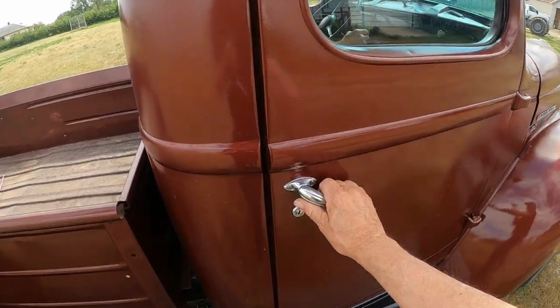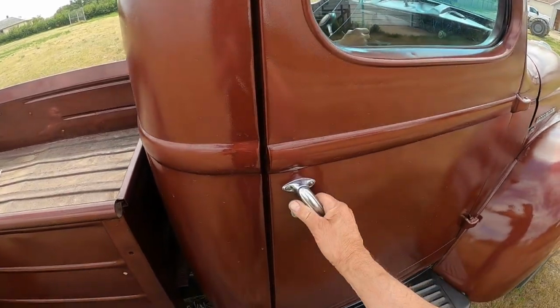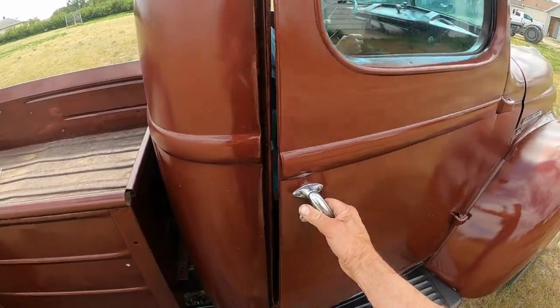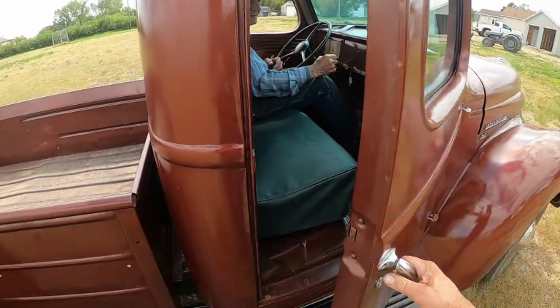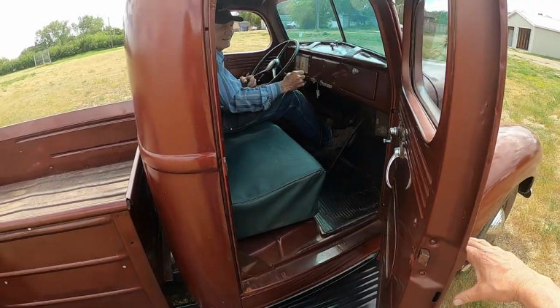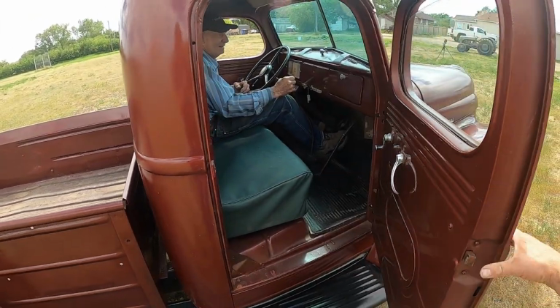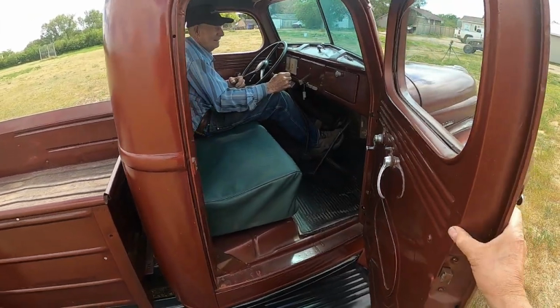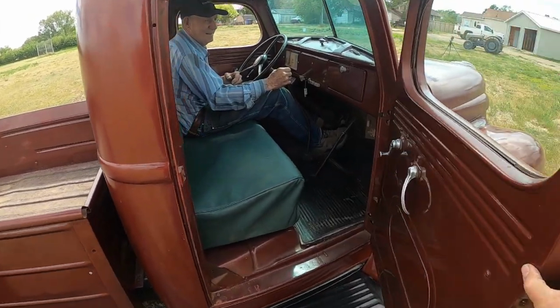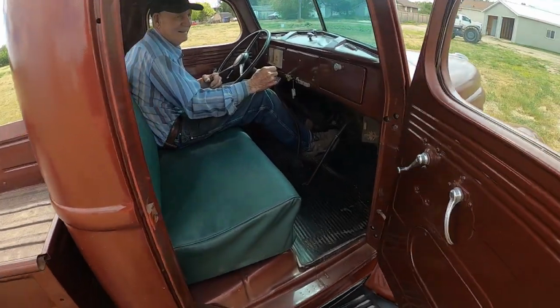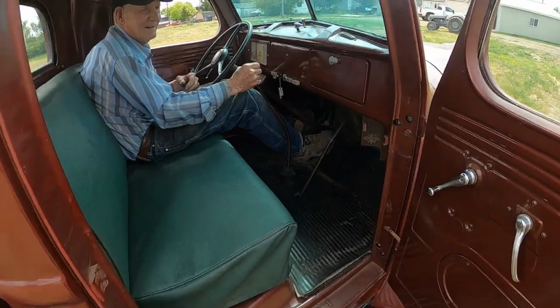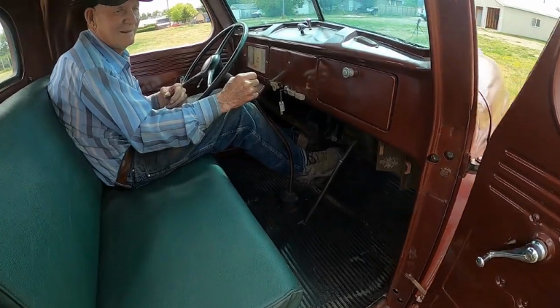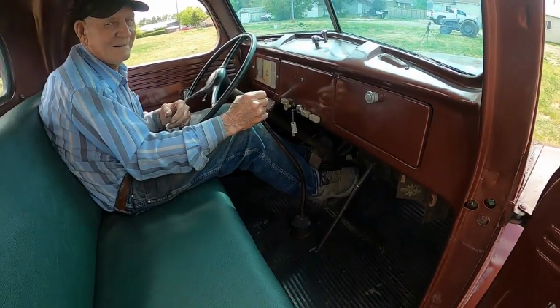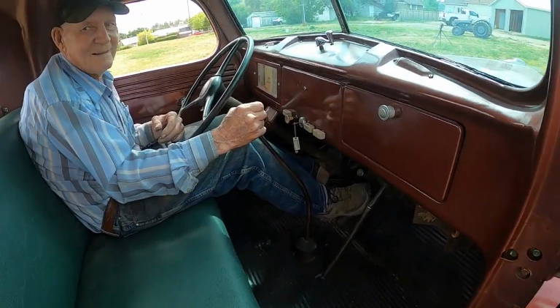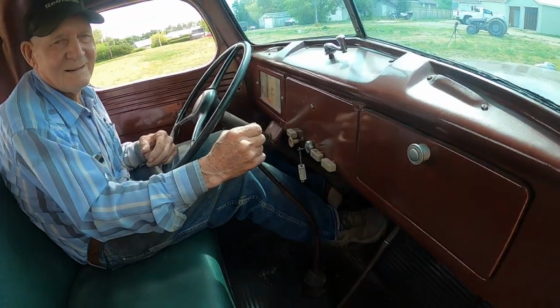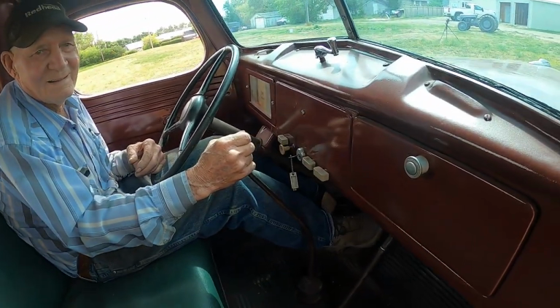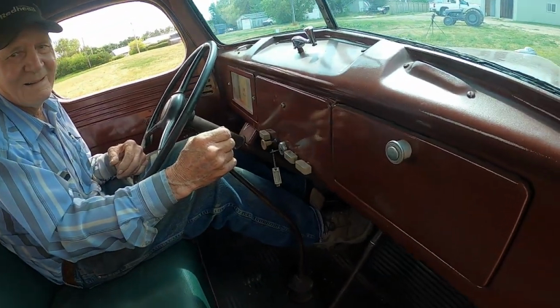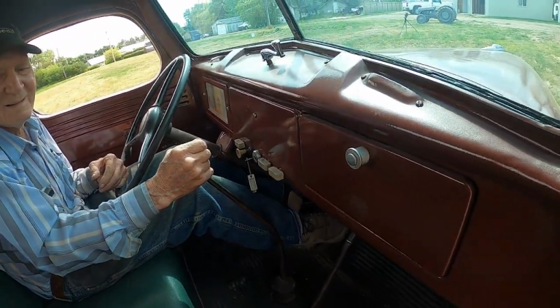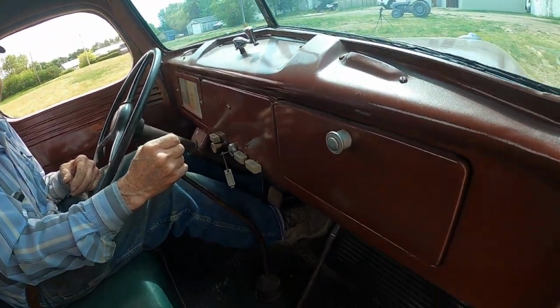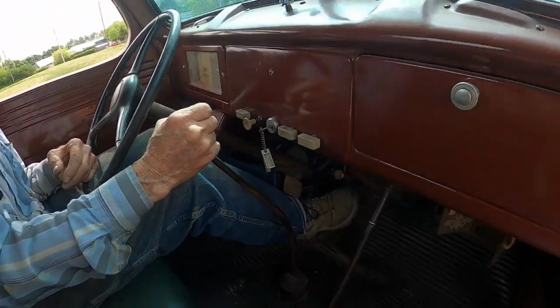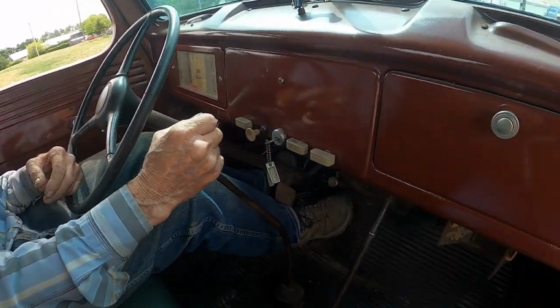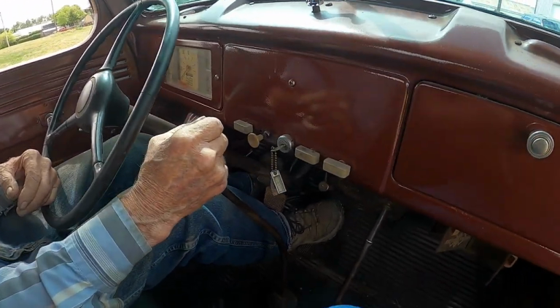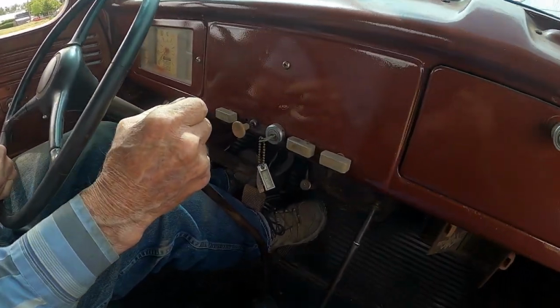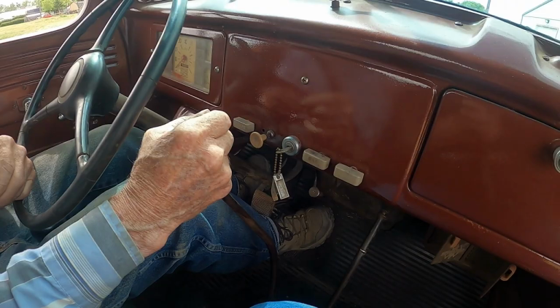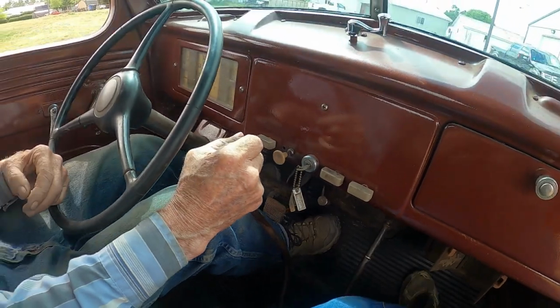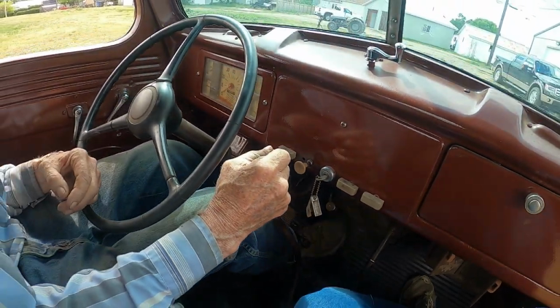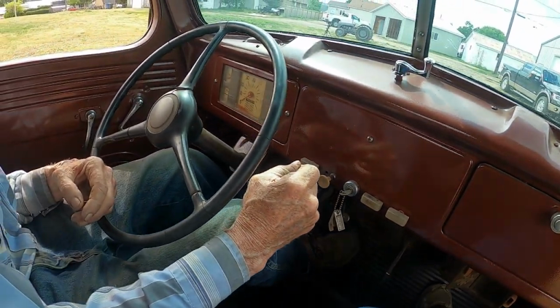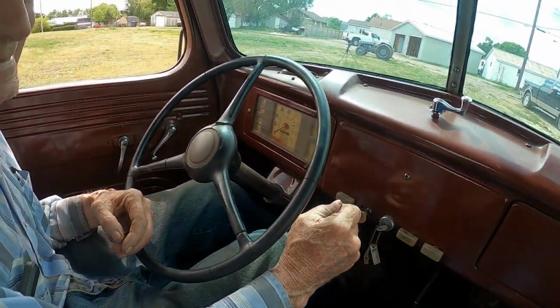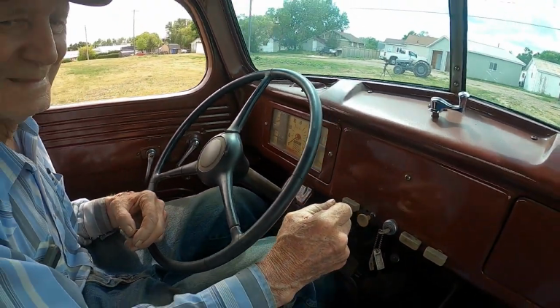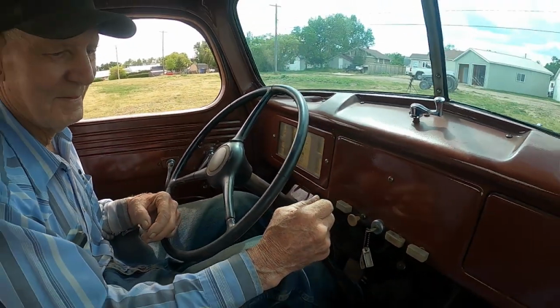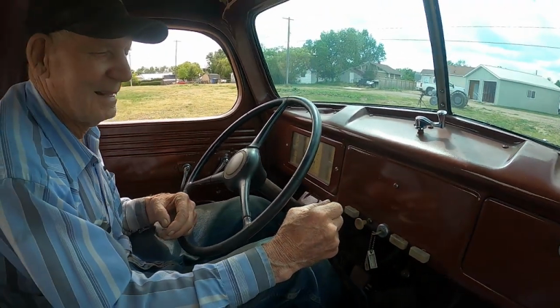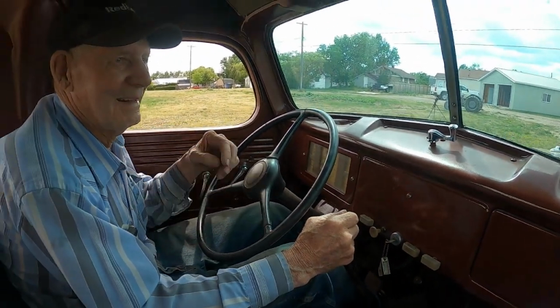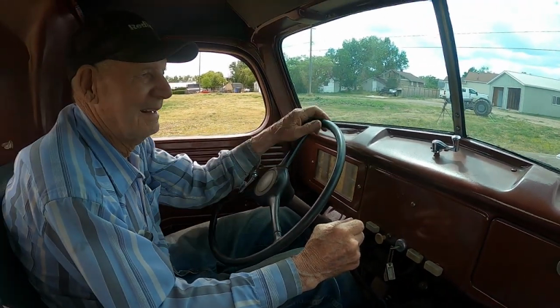Yeah, it's a small cab, tight spaces here. Okay, here we go.